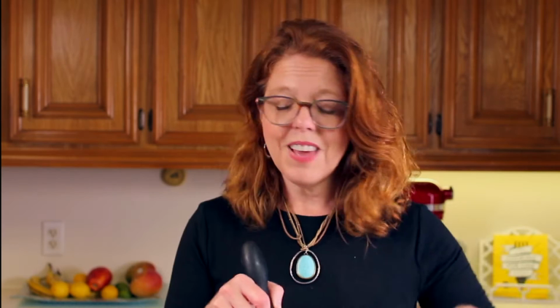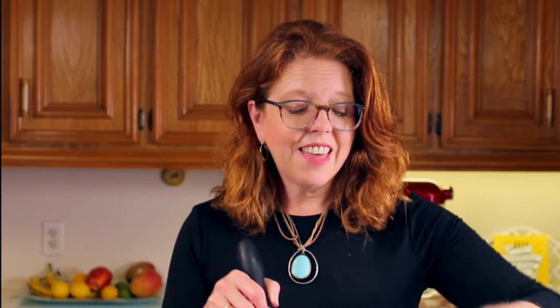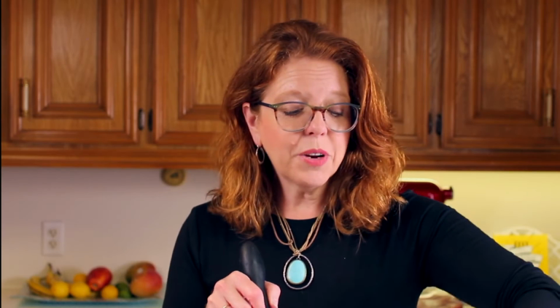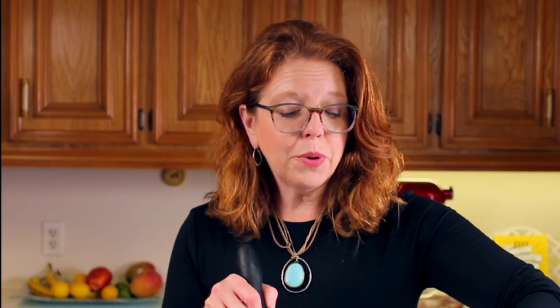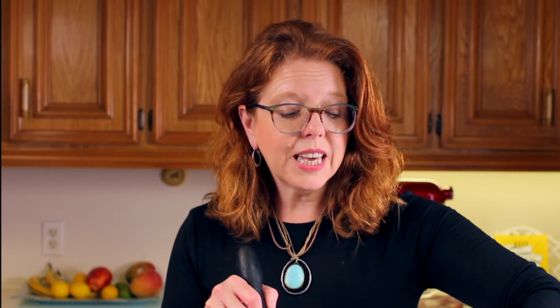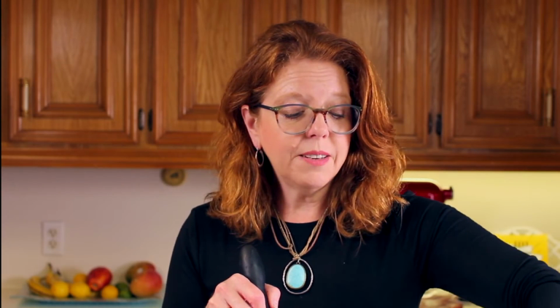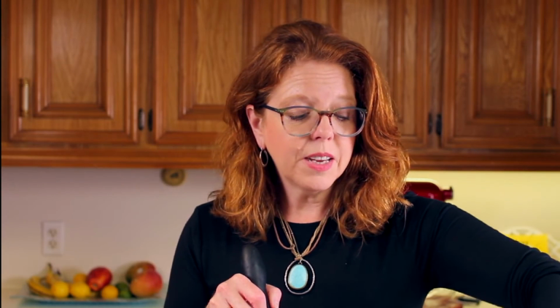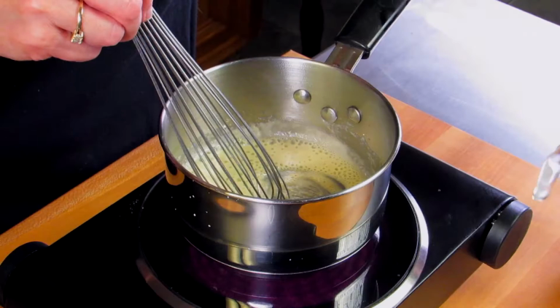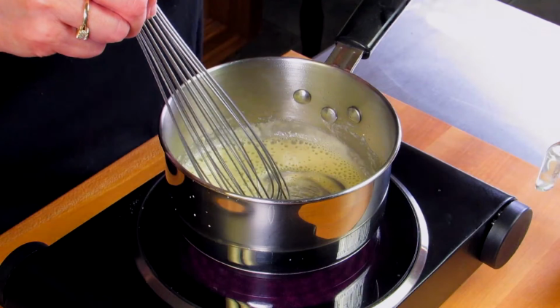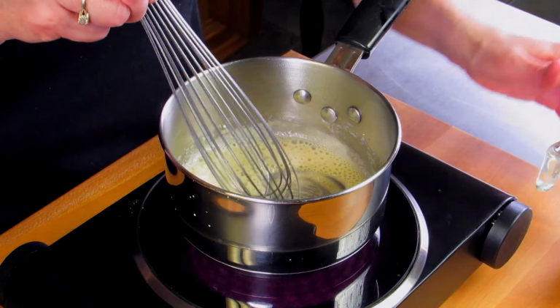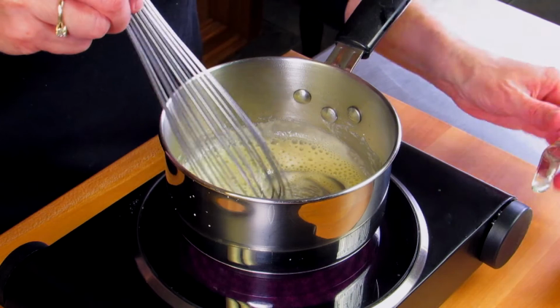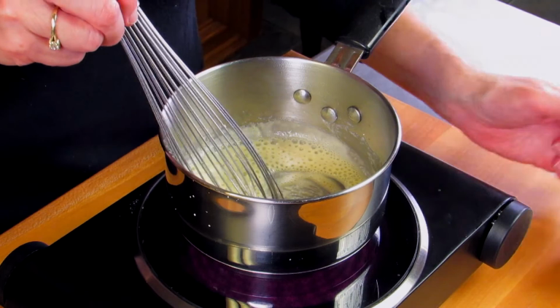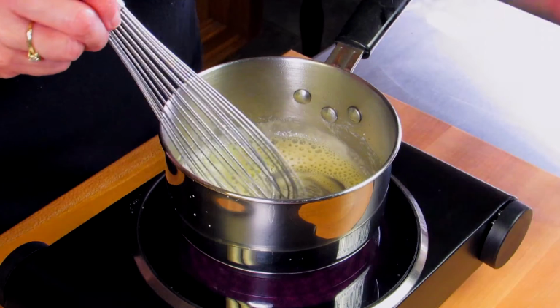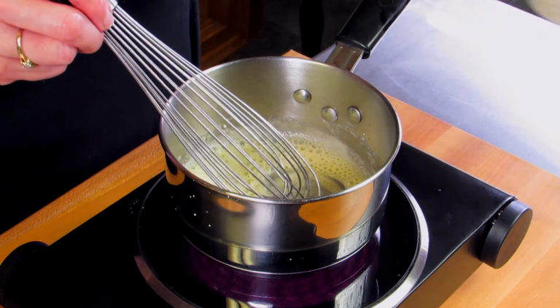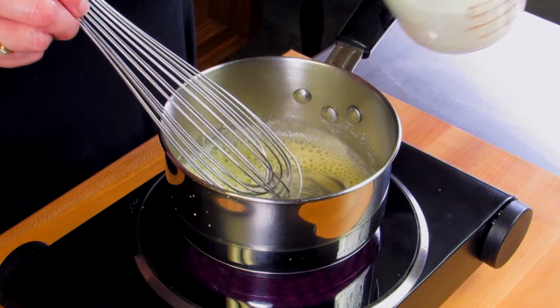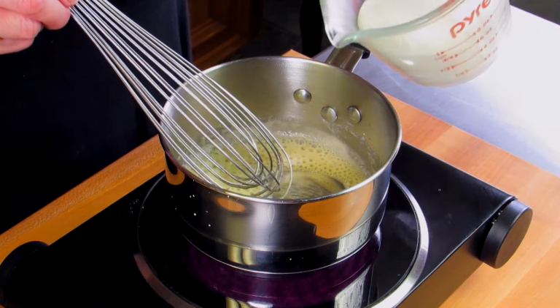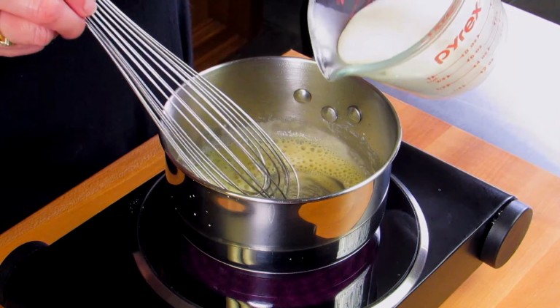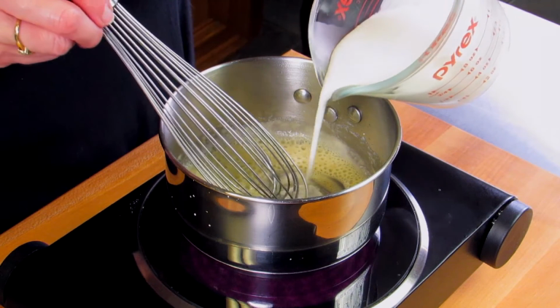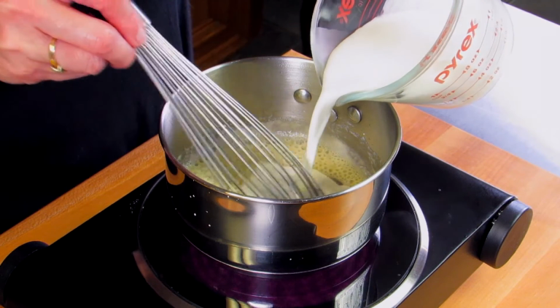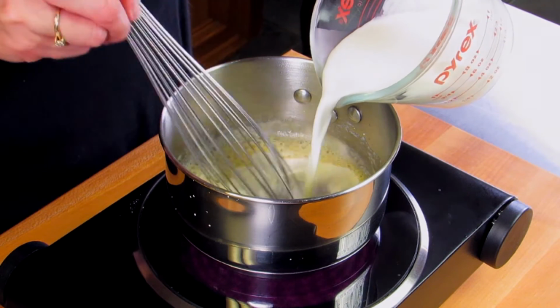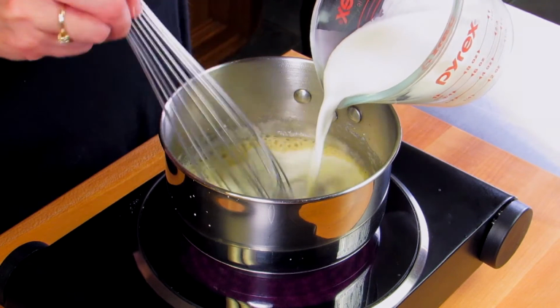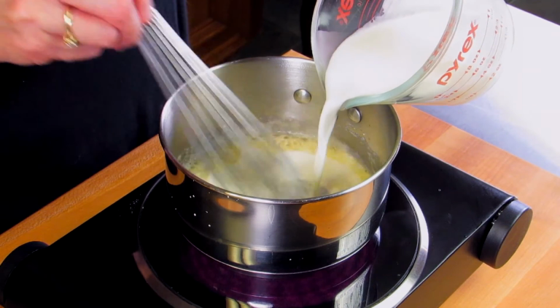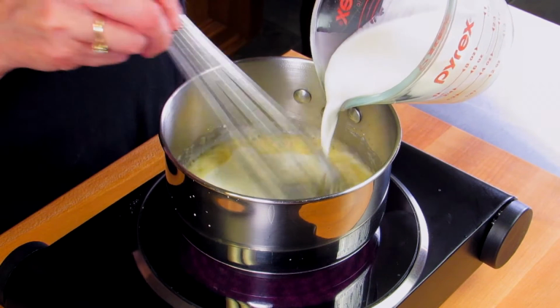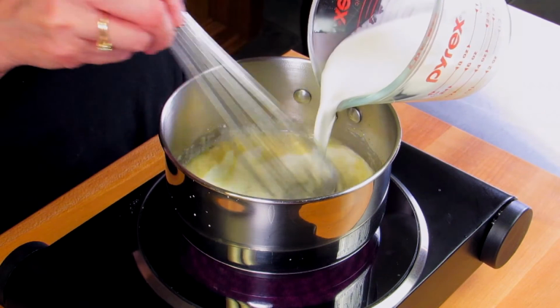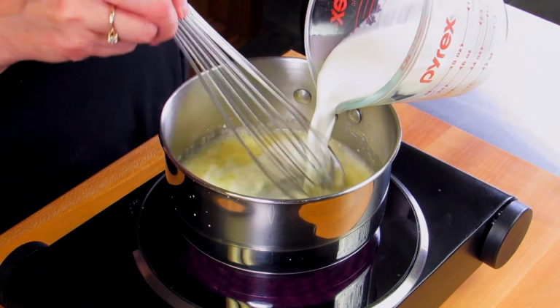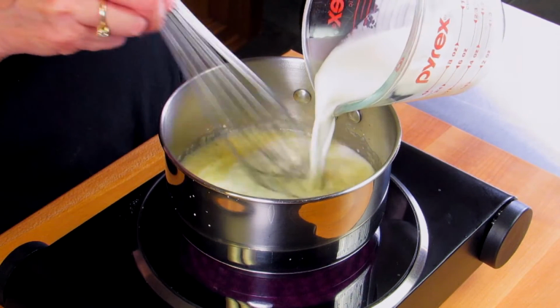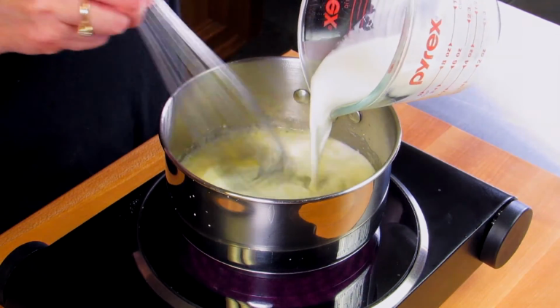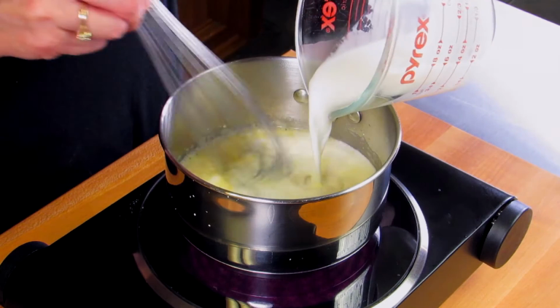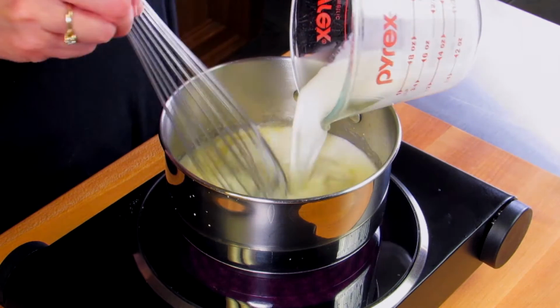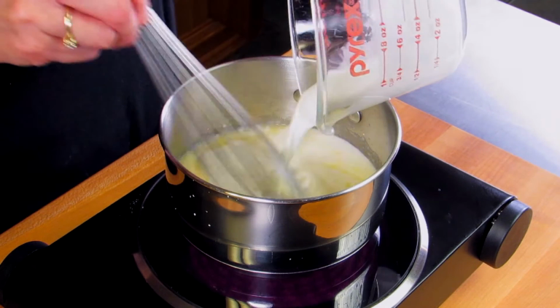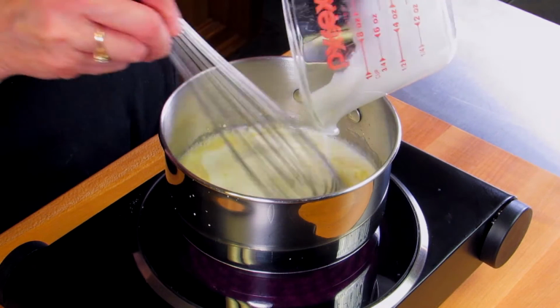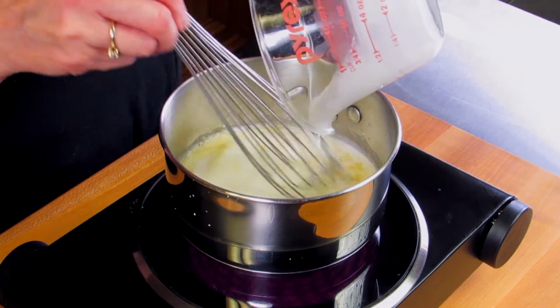Then we're going to whisk in a half a cup of milk. You can use any percentage milk — whole milk, skim milk, even almond milk will work.